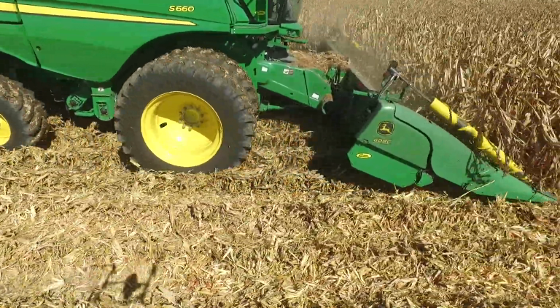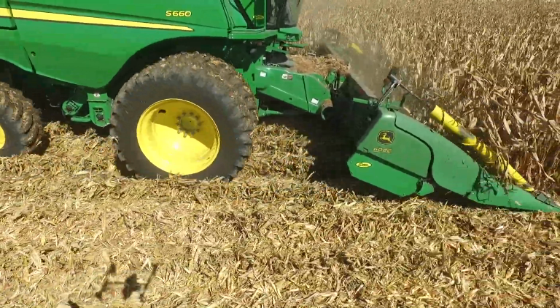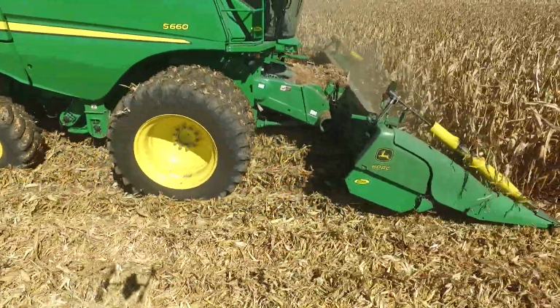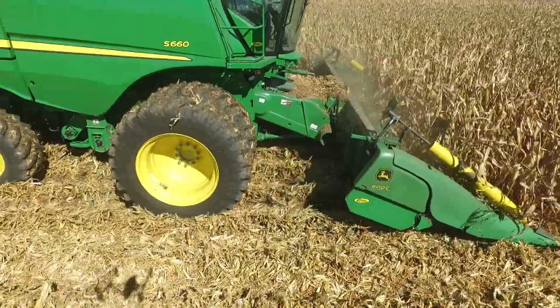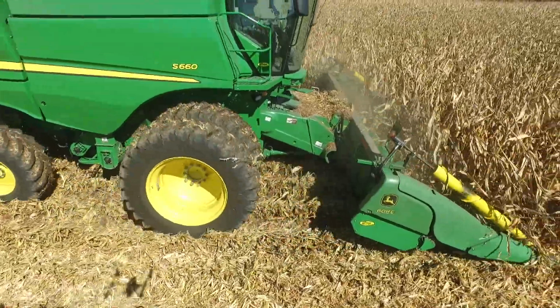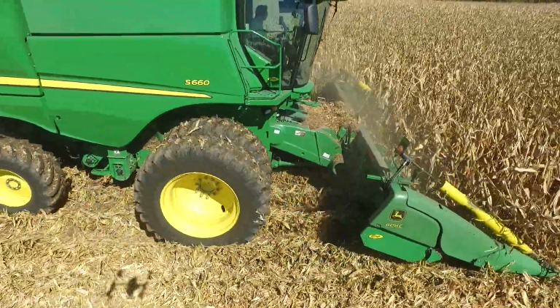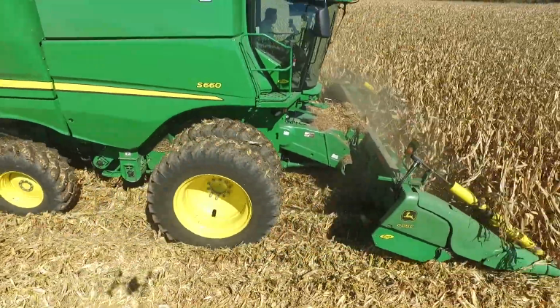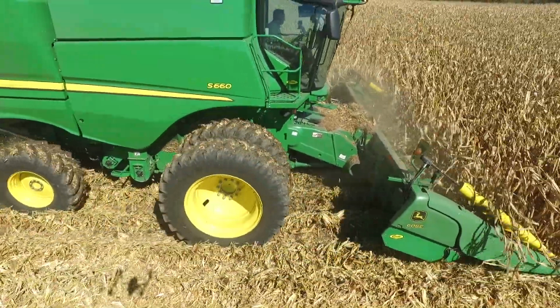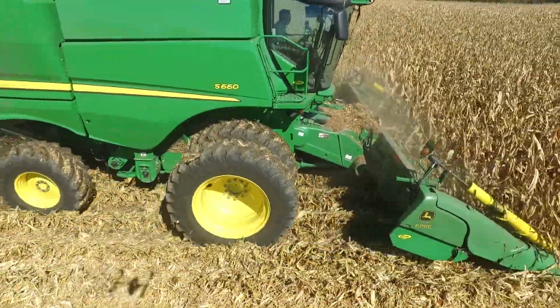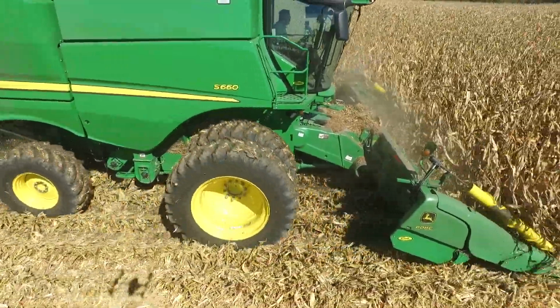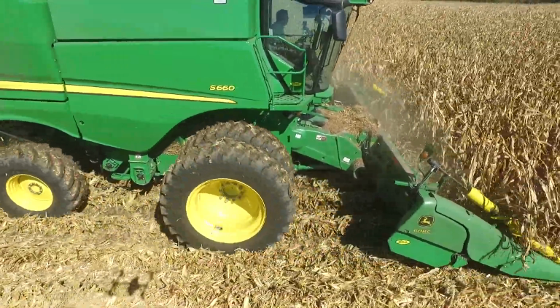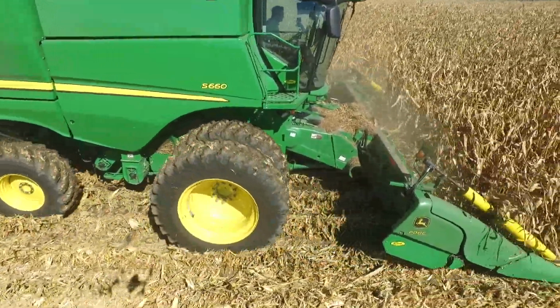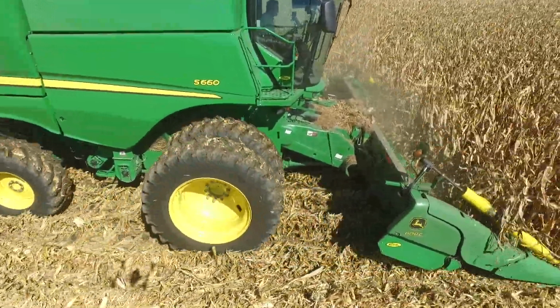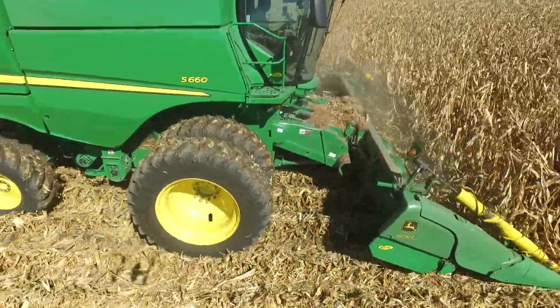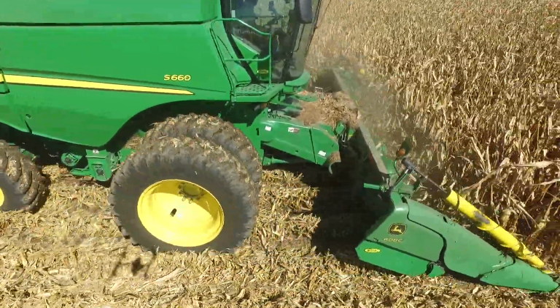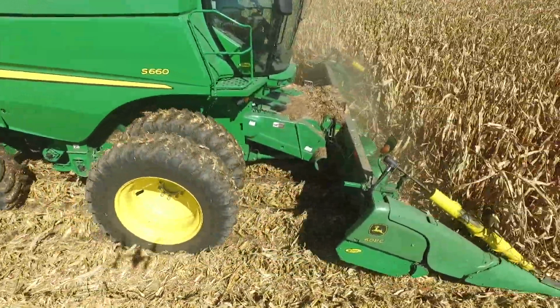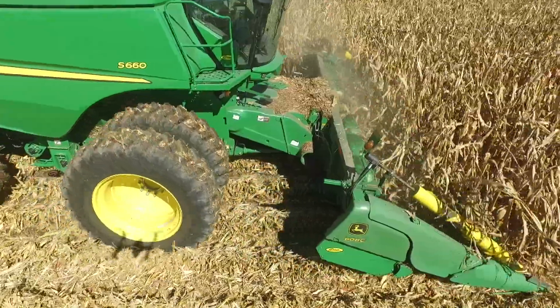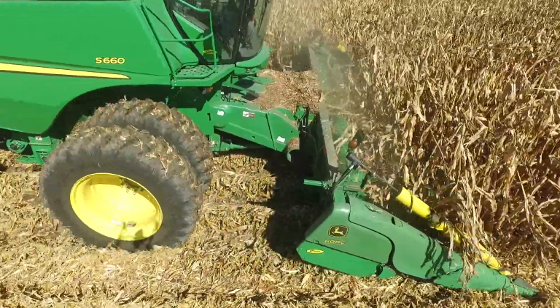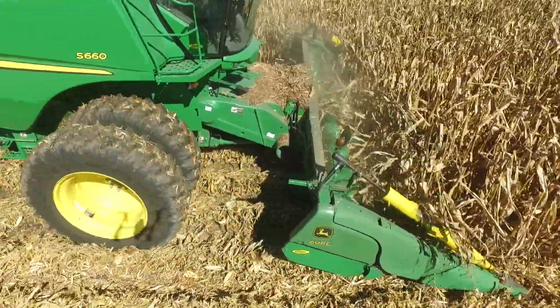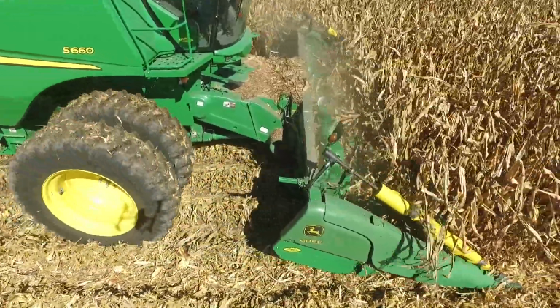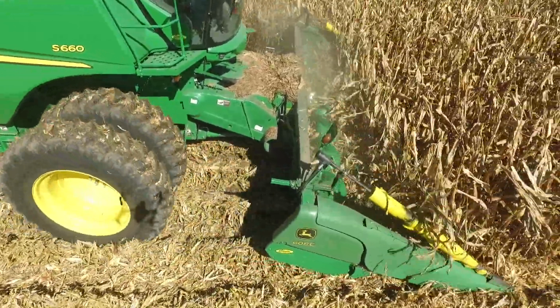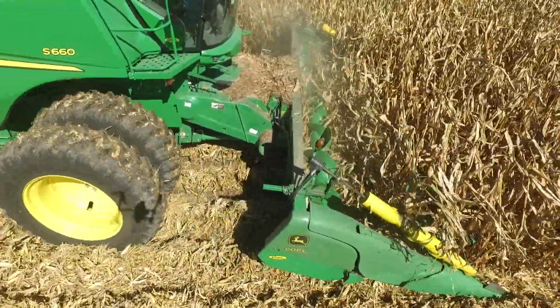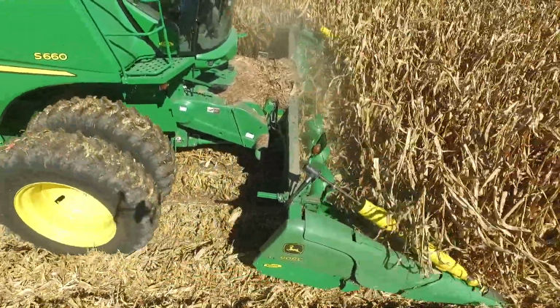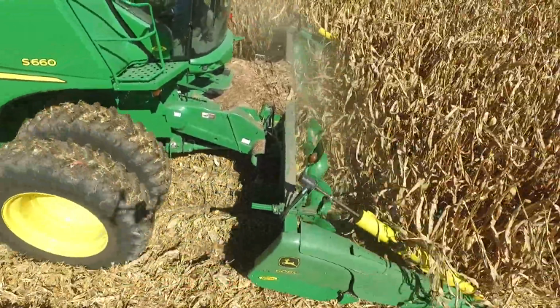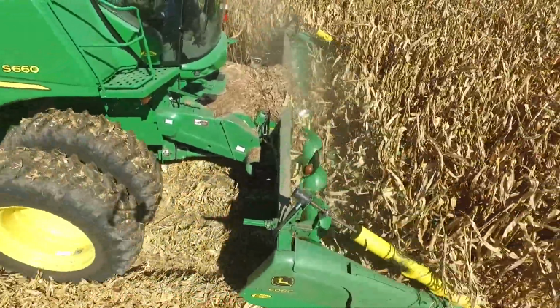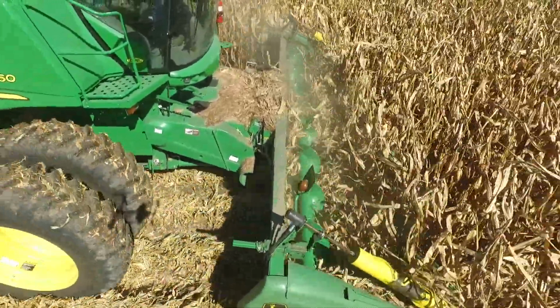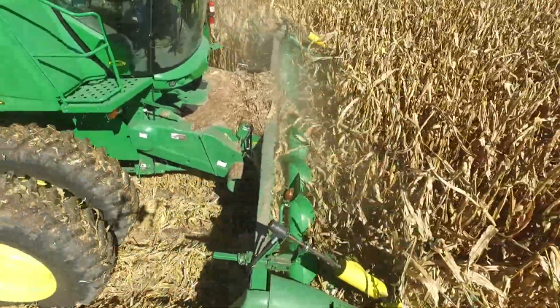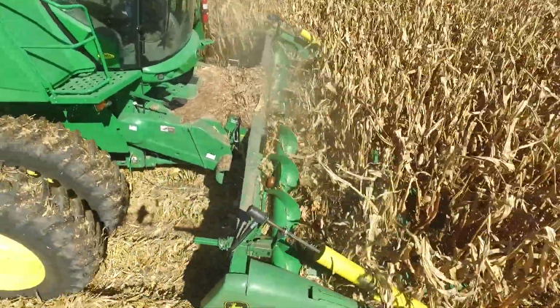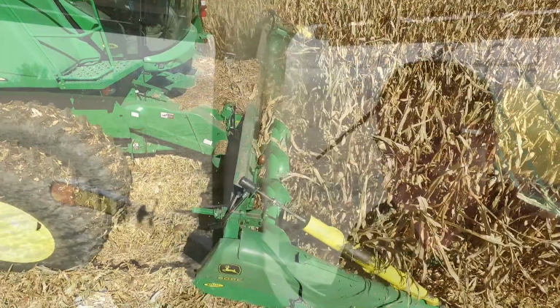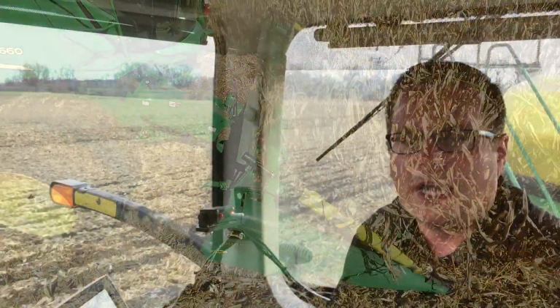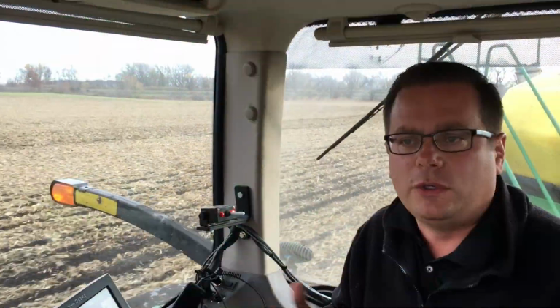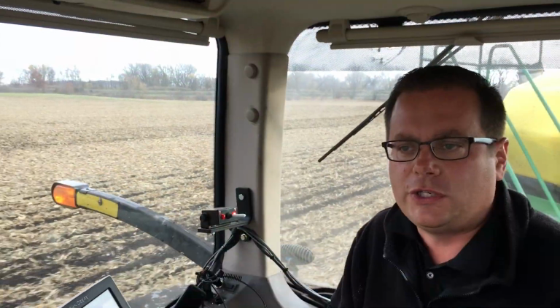Especially on a year like 2015 when corn got really dry. In 14% corn, which is what we had at that field, we were able to capture all the kernels rather than drop 2, 3, 4, 5 bushels on the ground due to head shell.